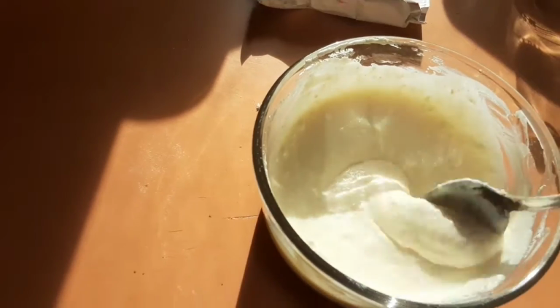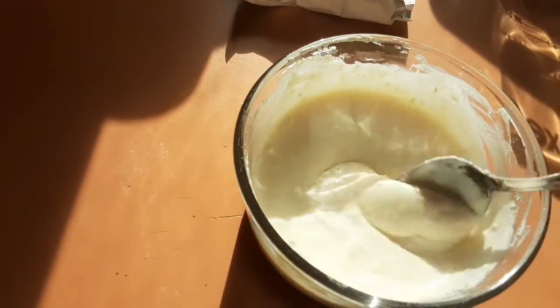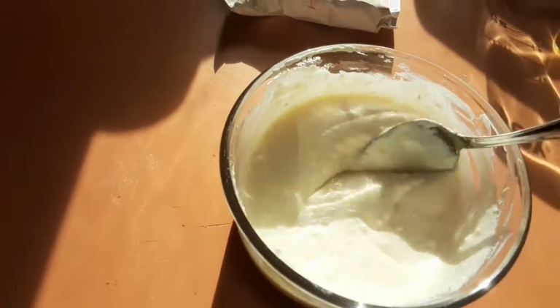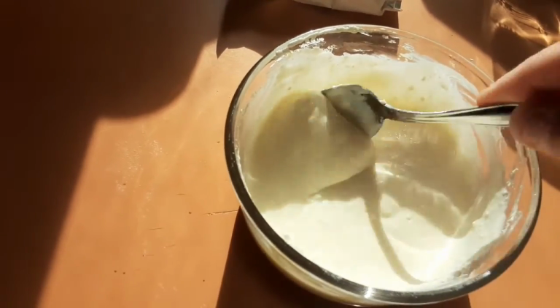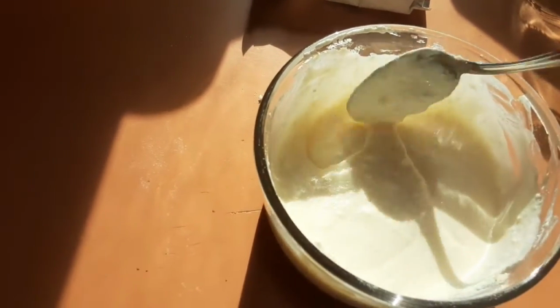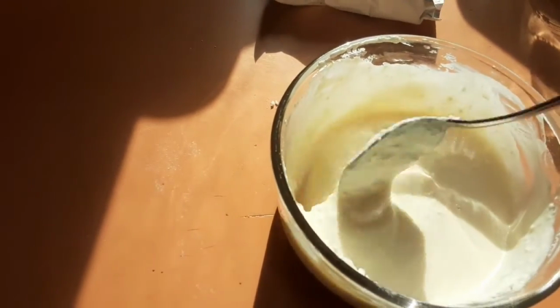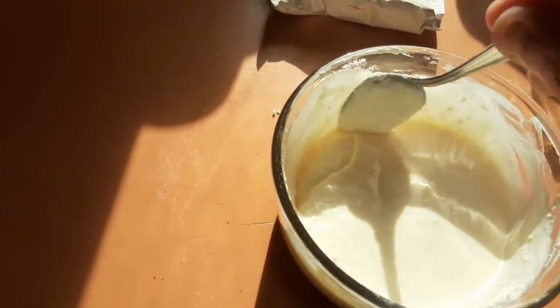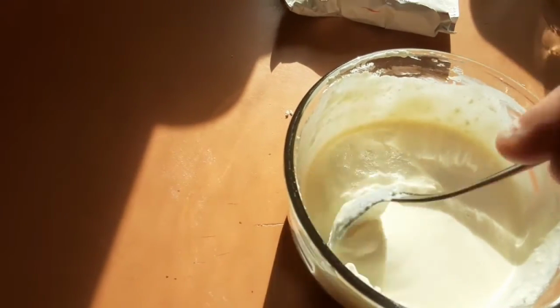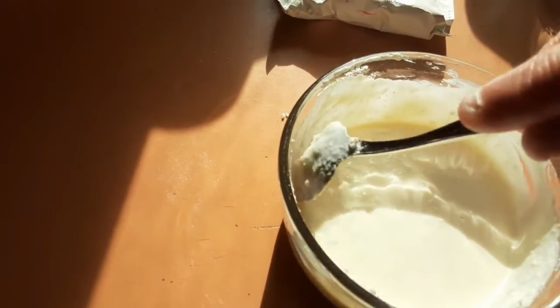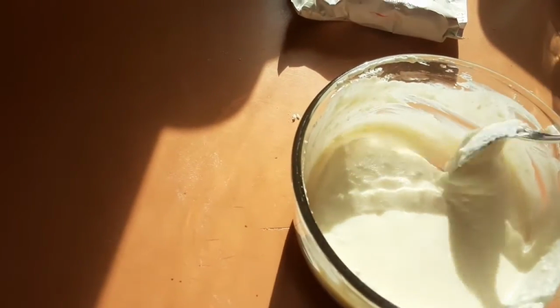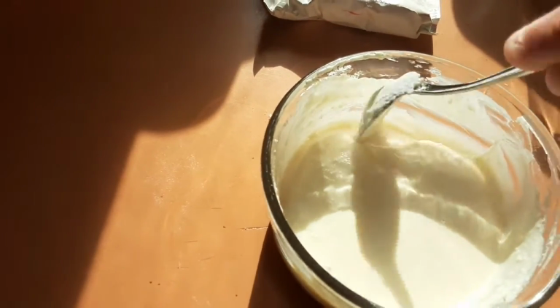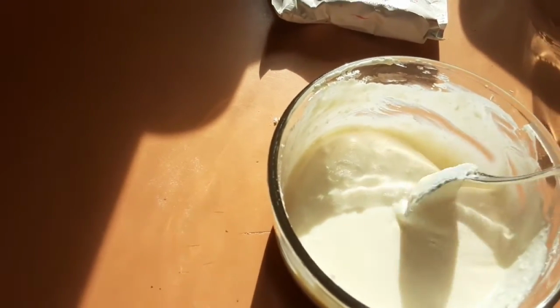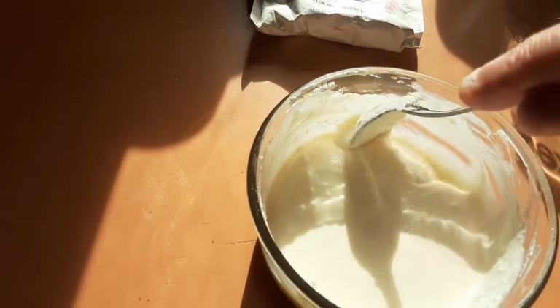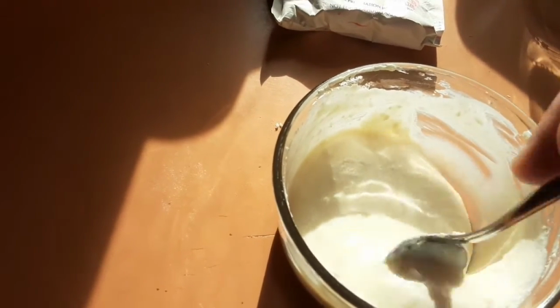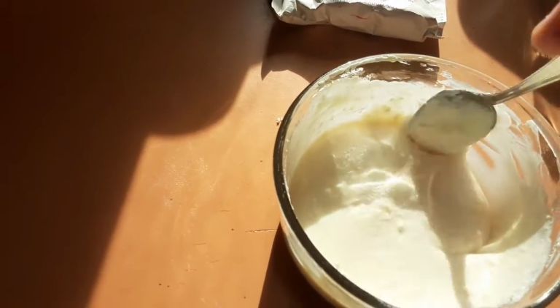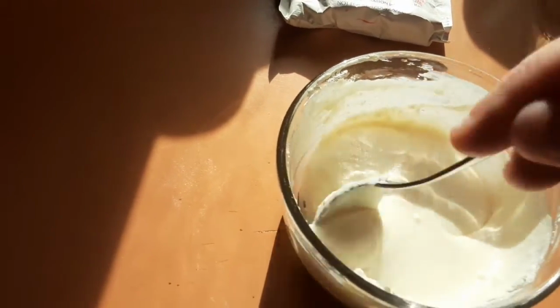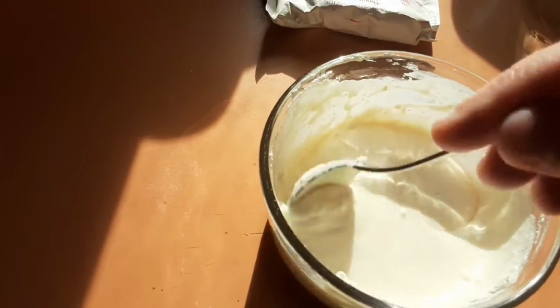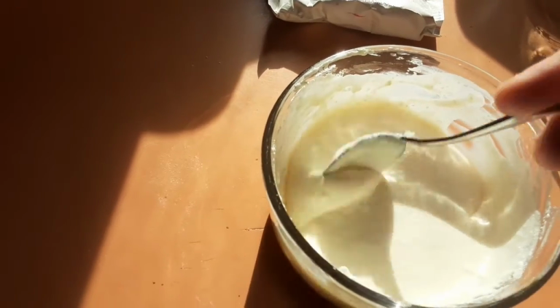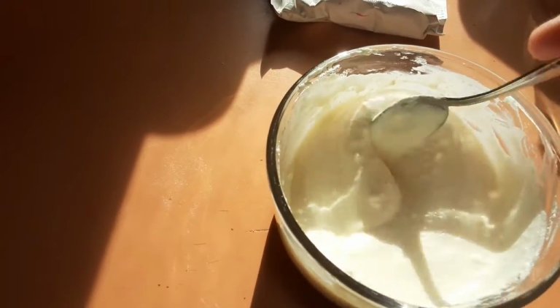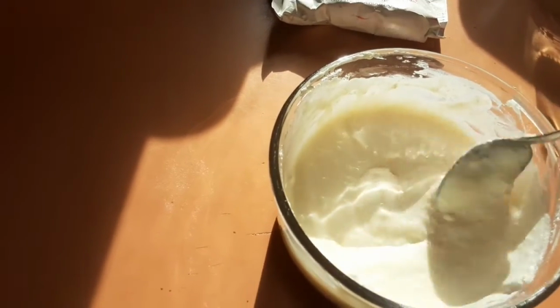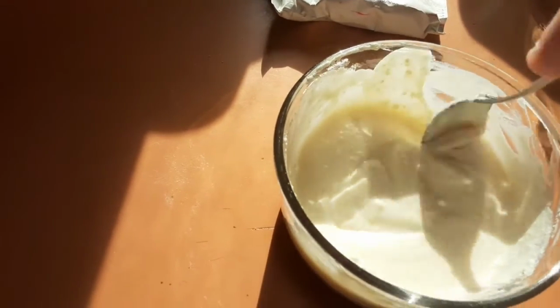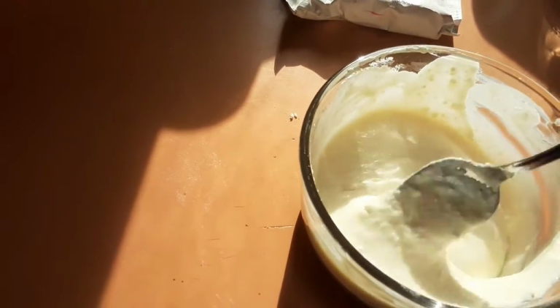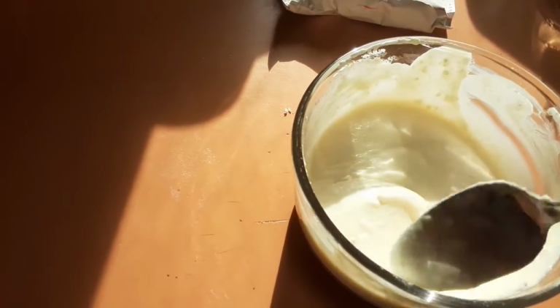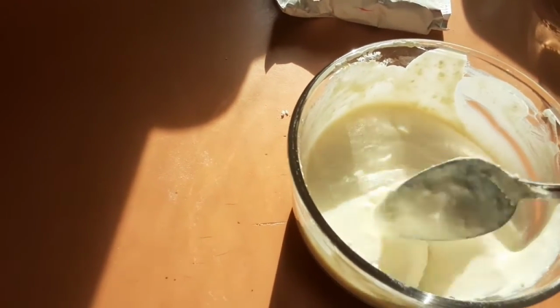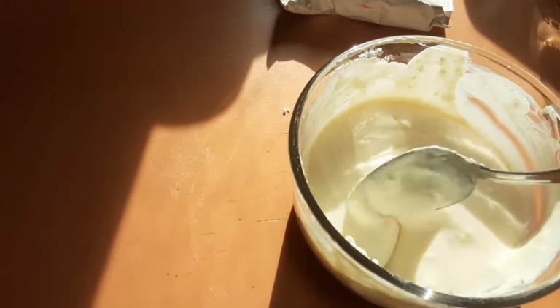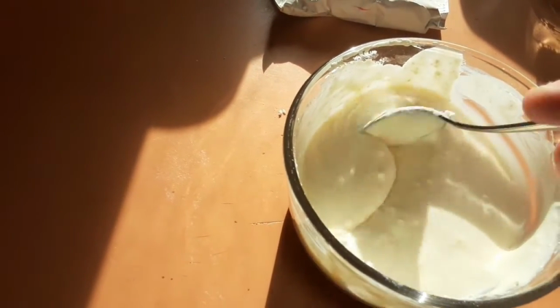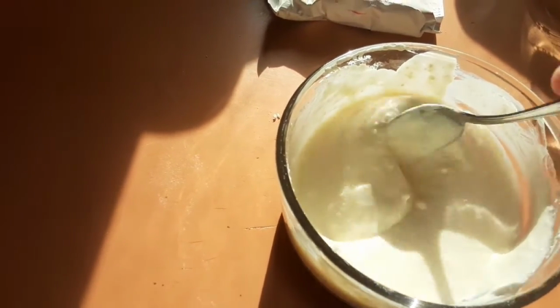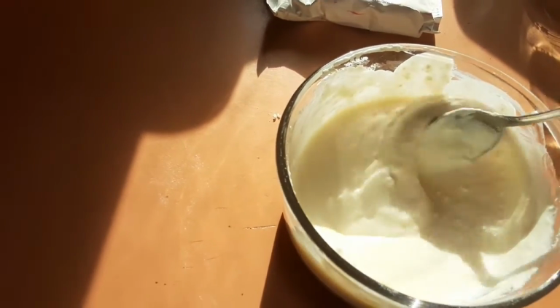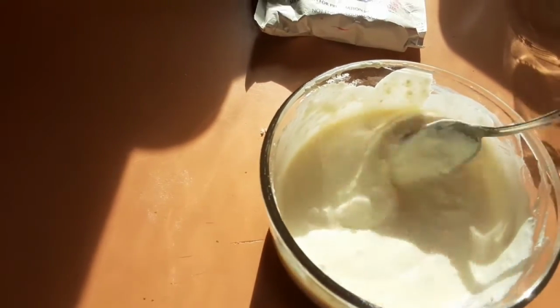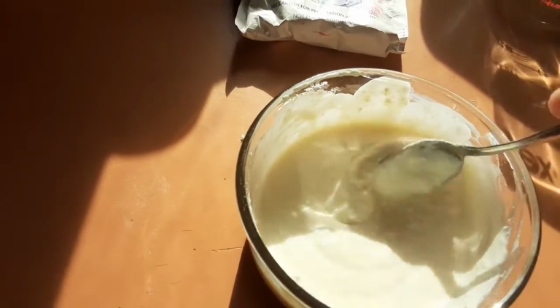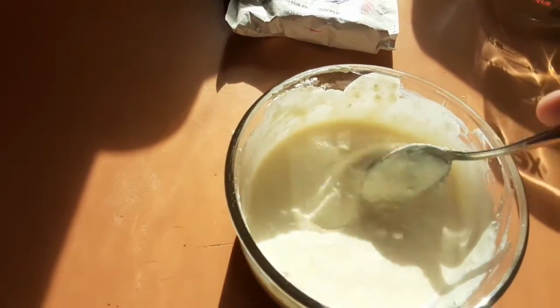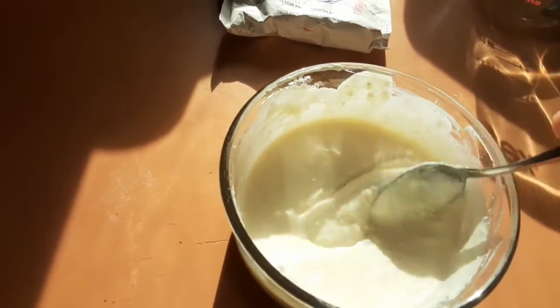No wasting any sour cream, no having to run down to the store. I'm going to put this in the fridge and chill it after I mix the onion soup in there.